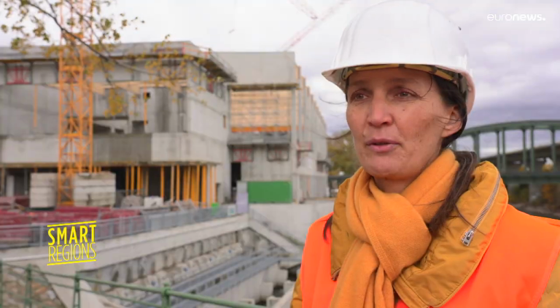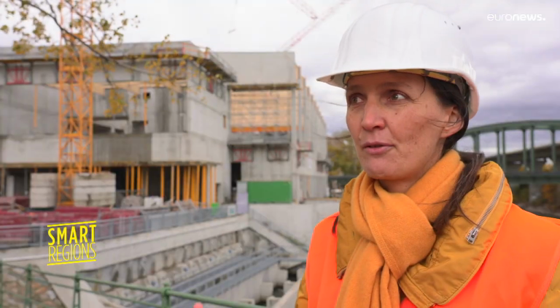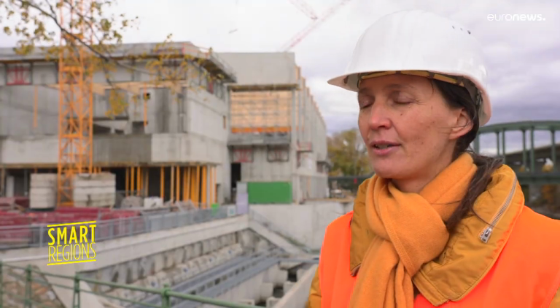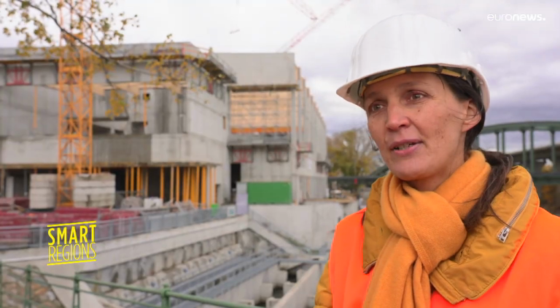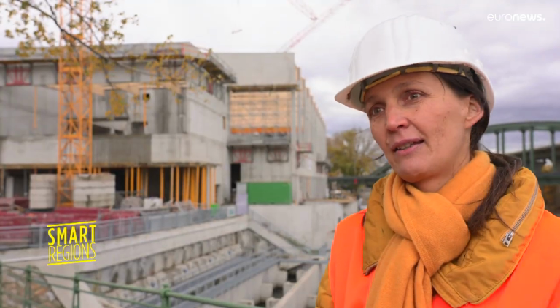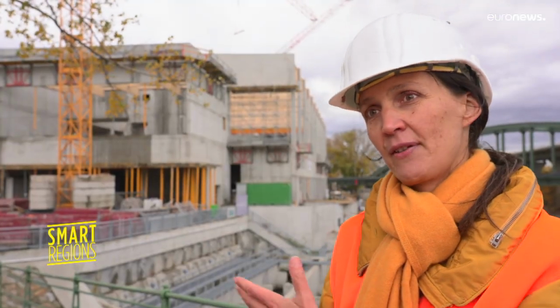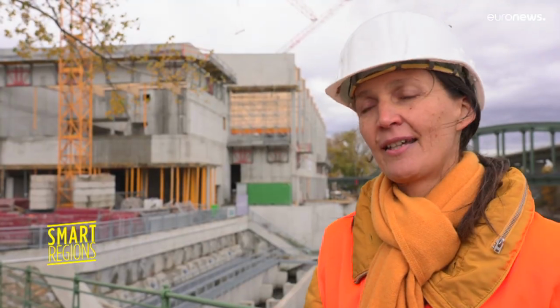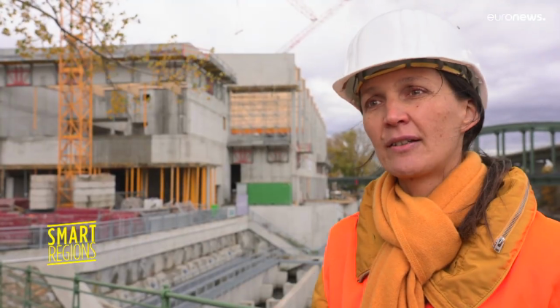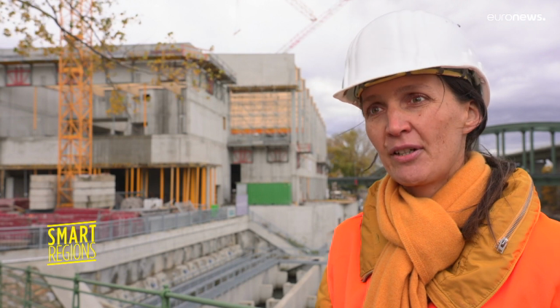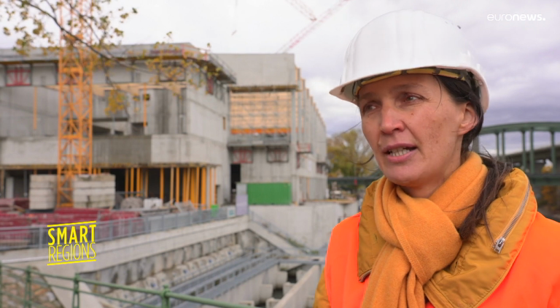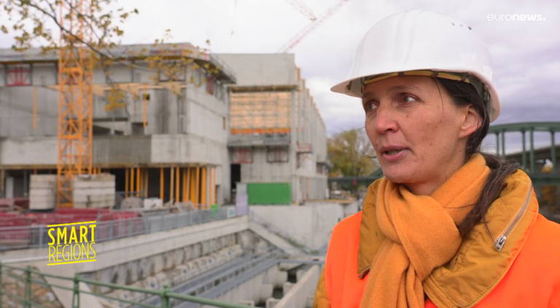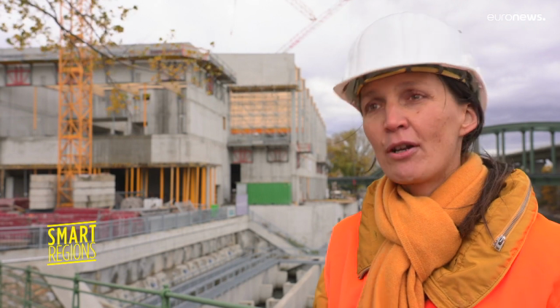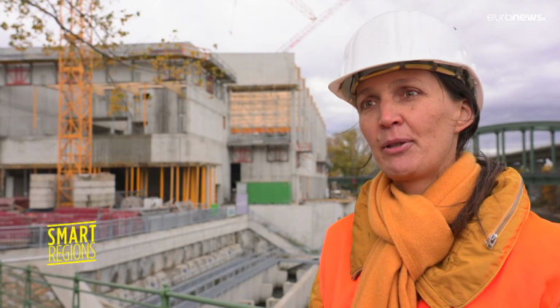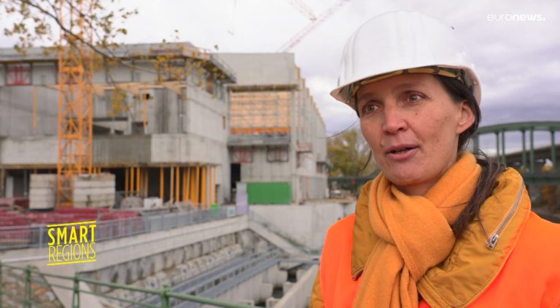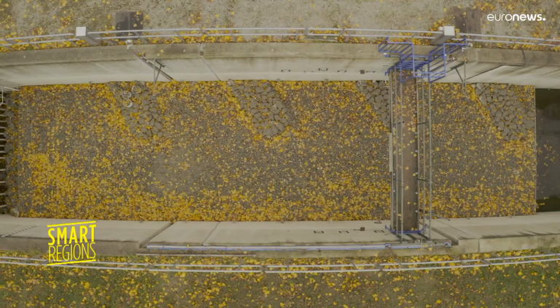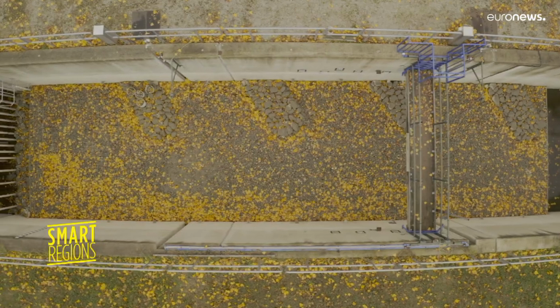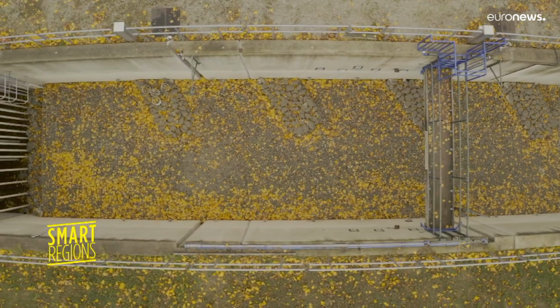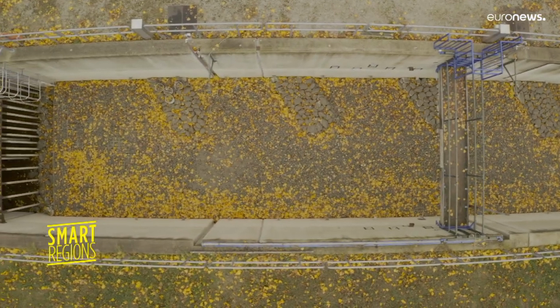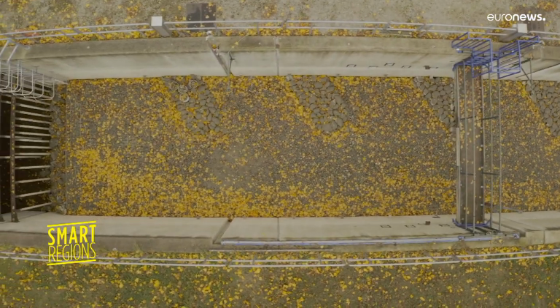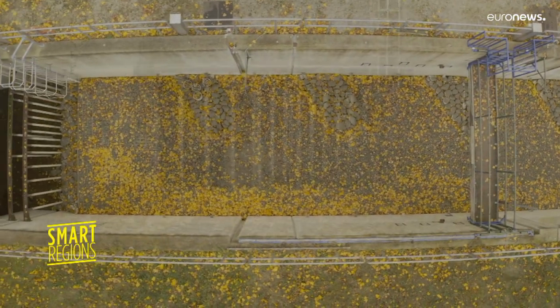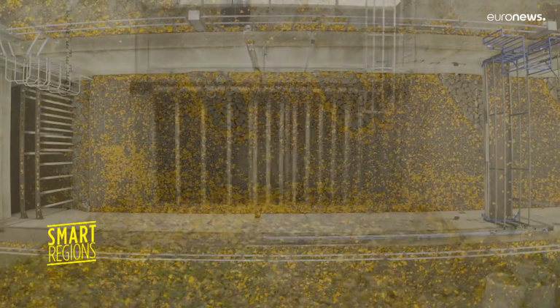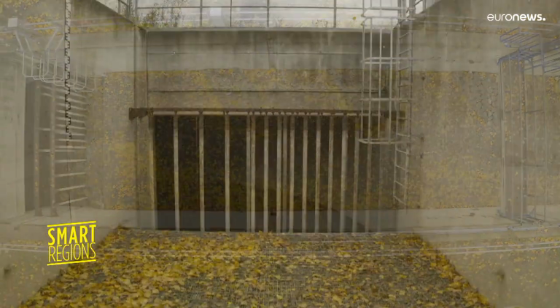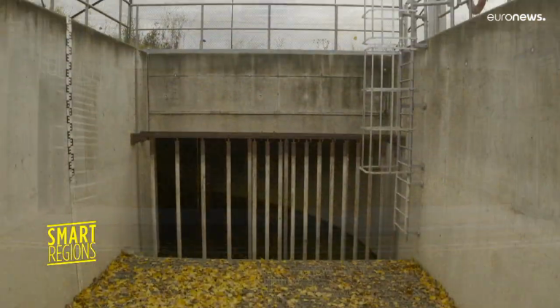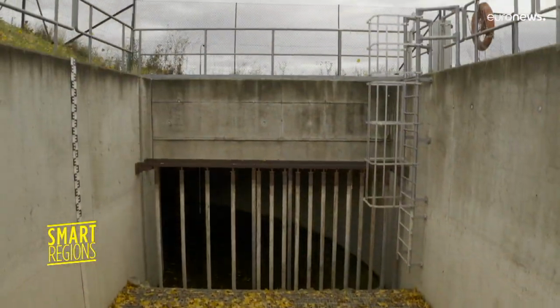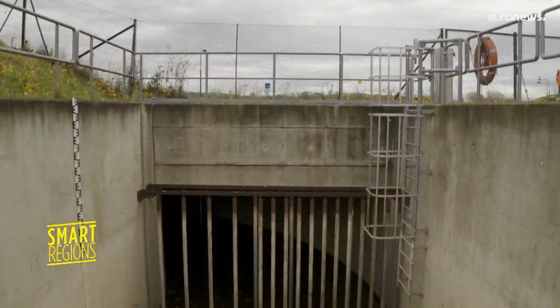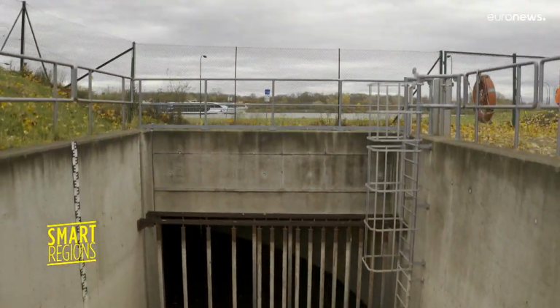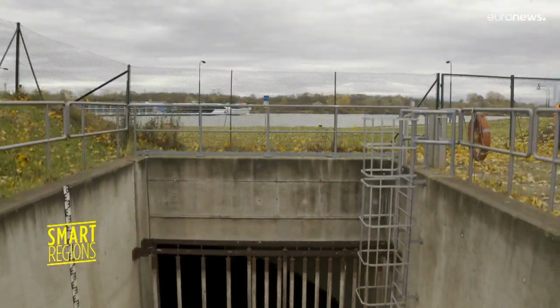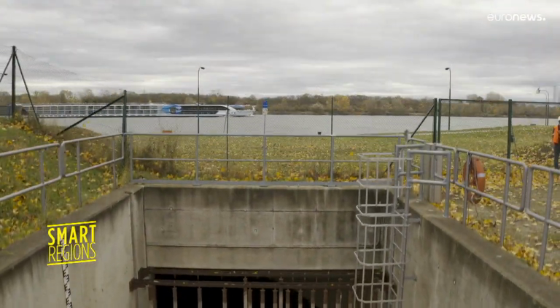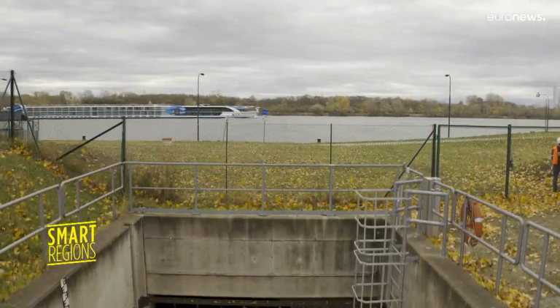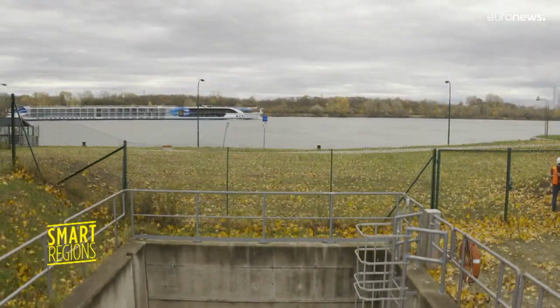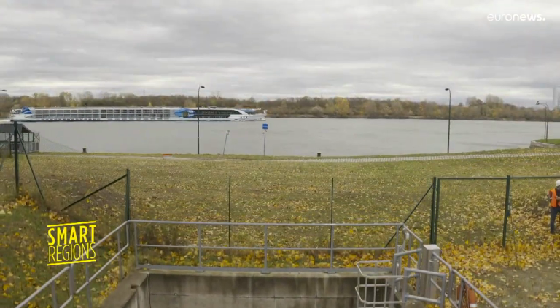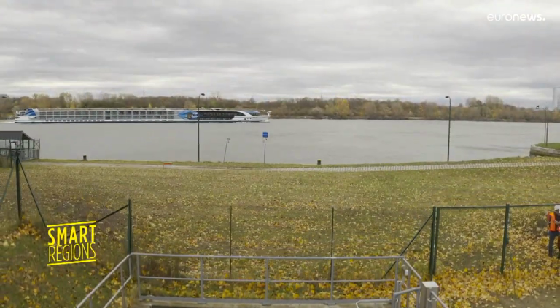We are really confident that with this hydraulics laboratory, we can contribute a lot to solve our problems. Scientists hope their research will help restore the sediment balance in many rivers around the world.